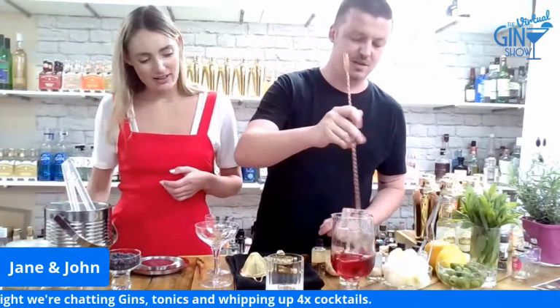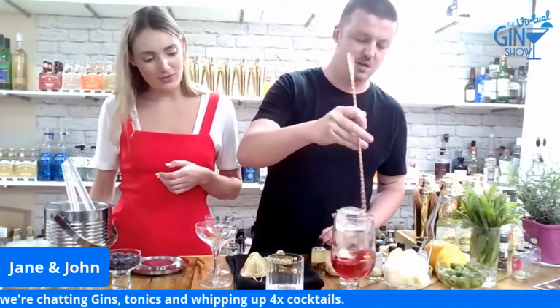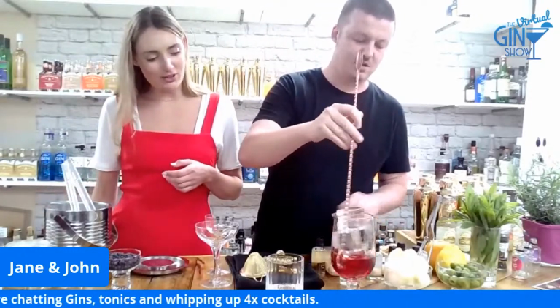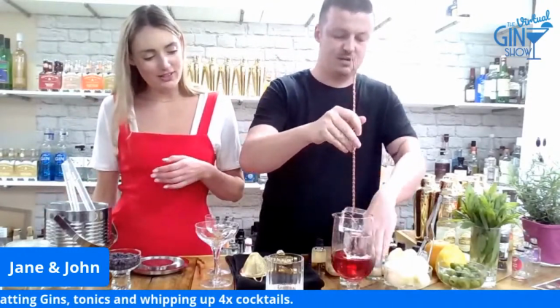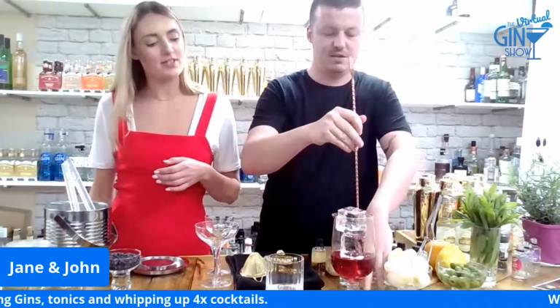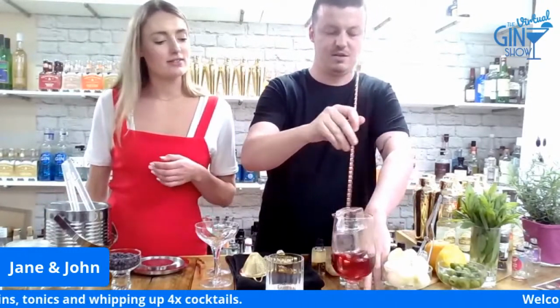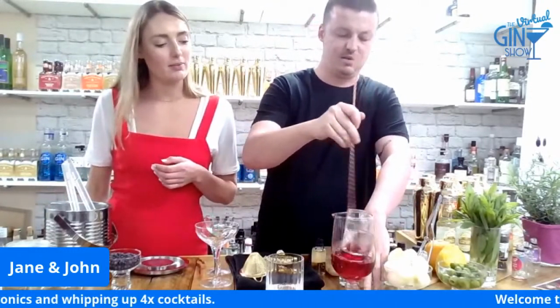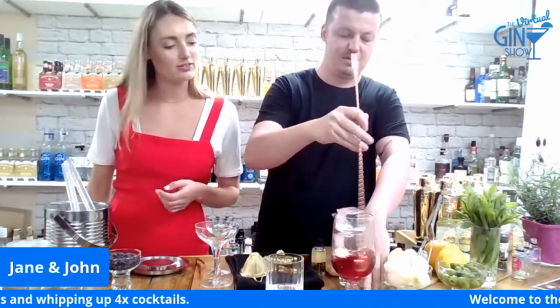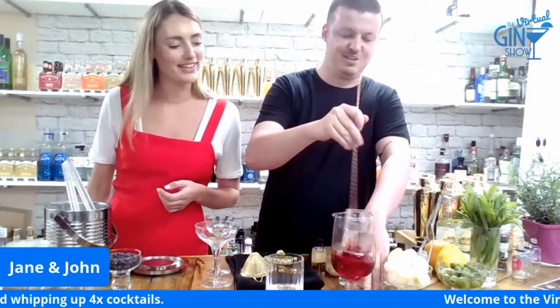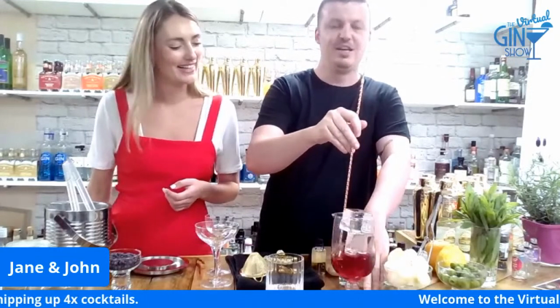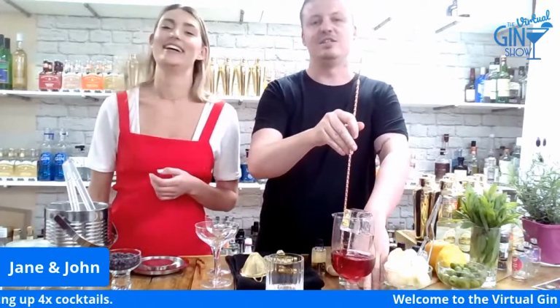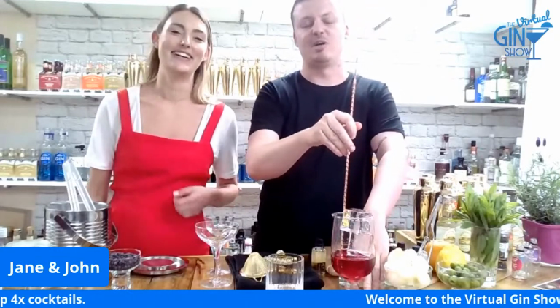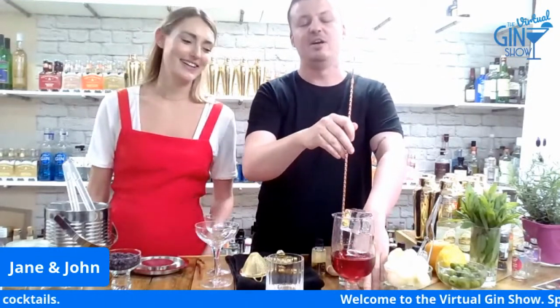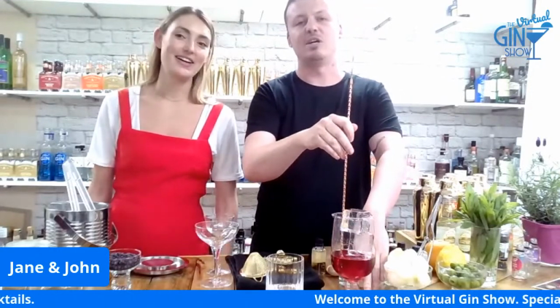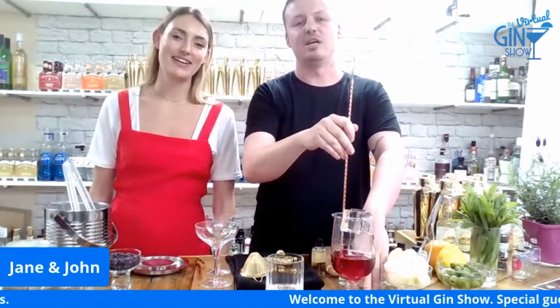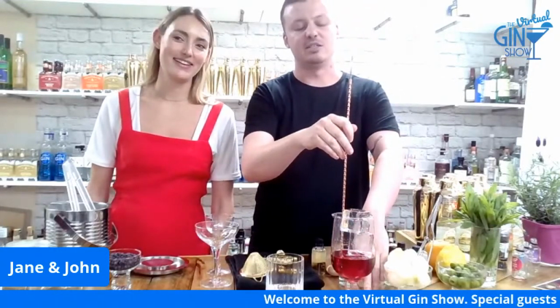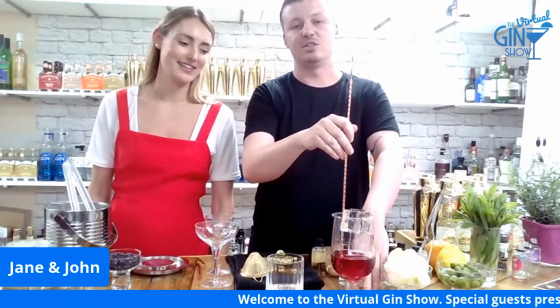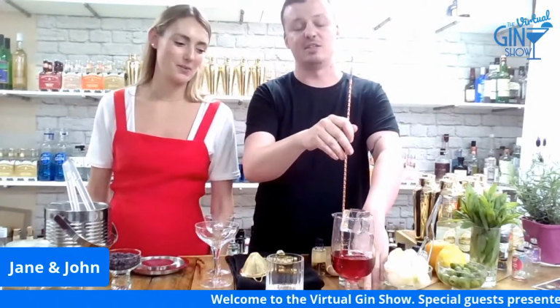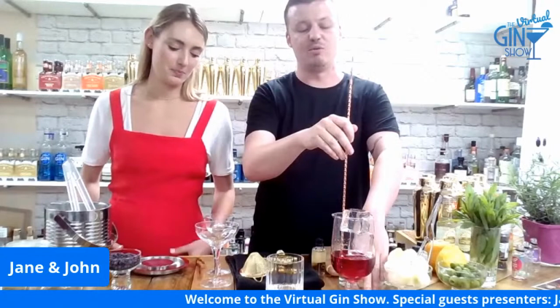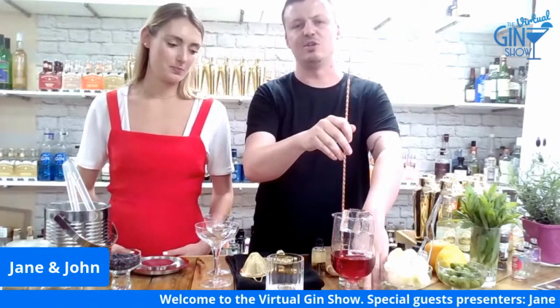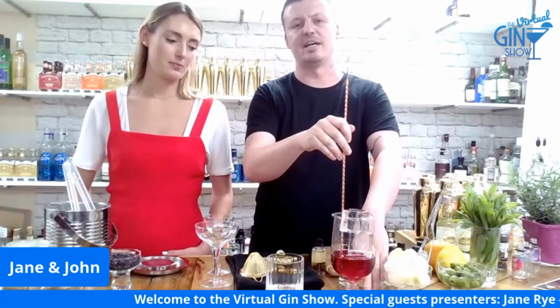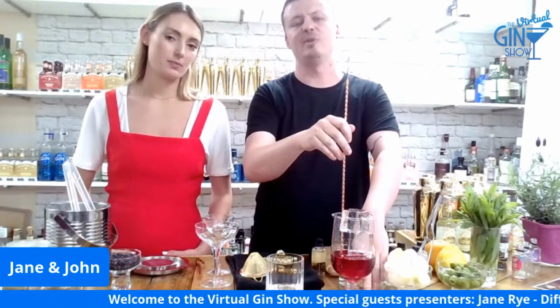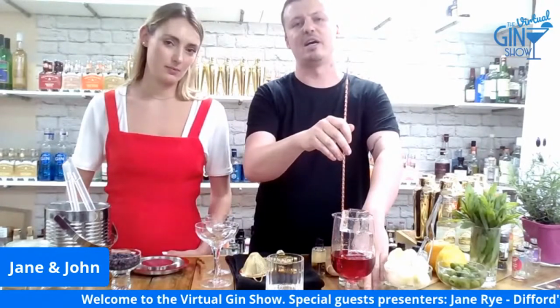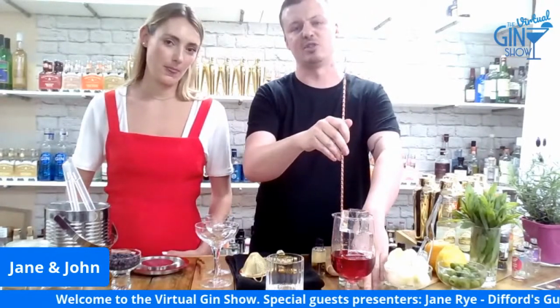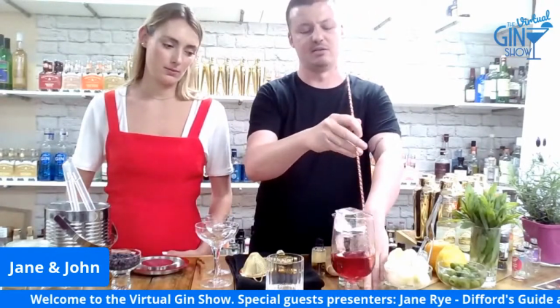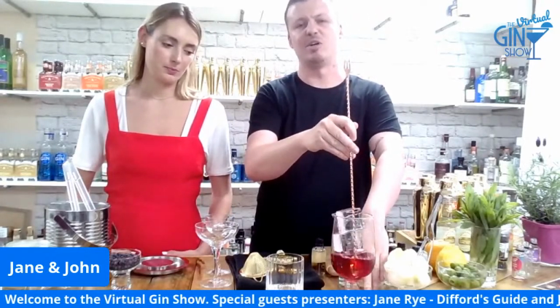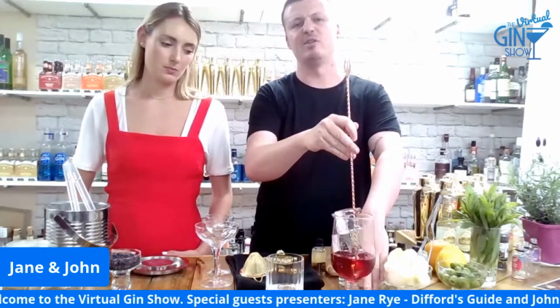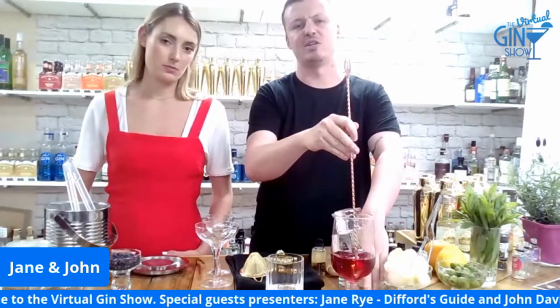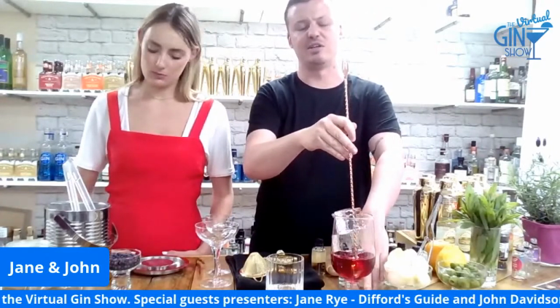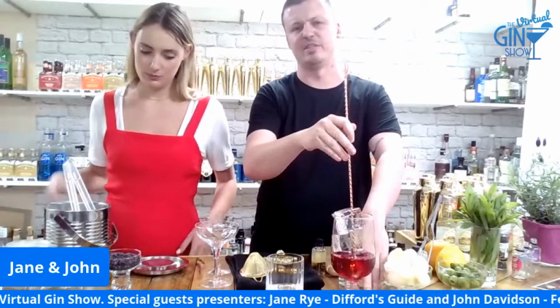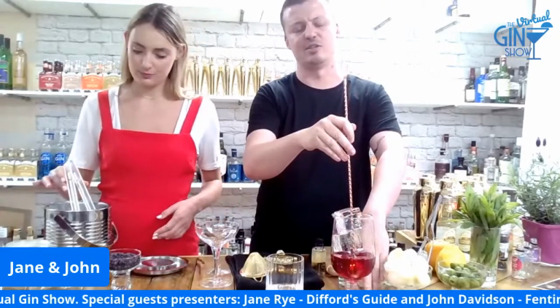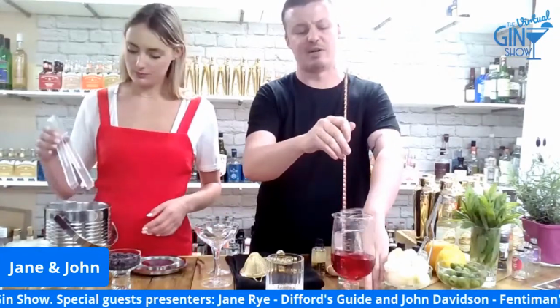What we're going to do here is stir it down. All we want to do is add a little bit of water and get the temperature right. We're going to serve it over ice, so you don't need to over-dilute it.